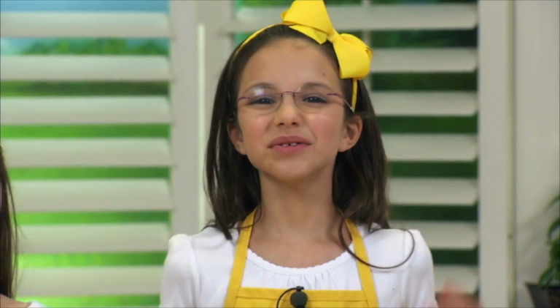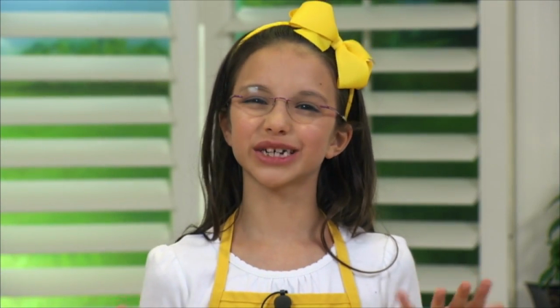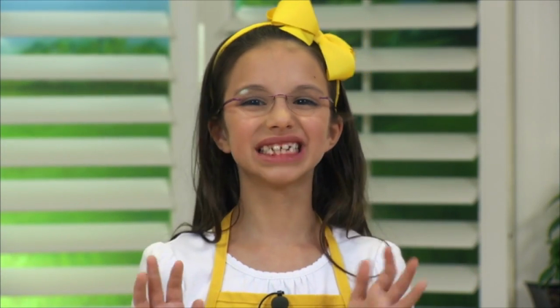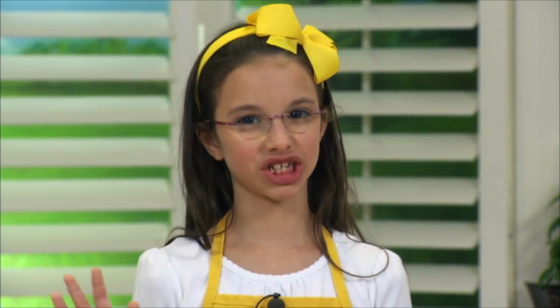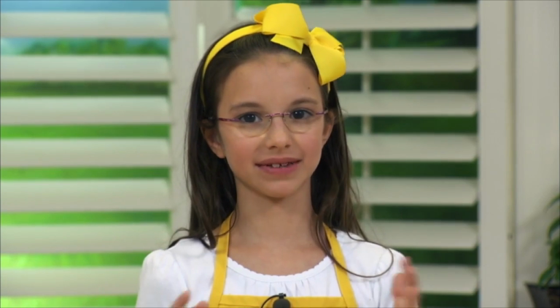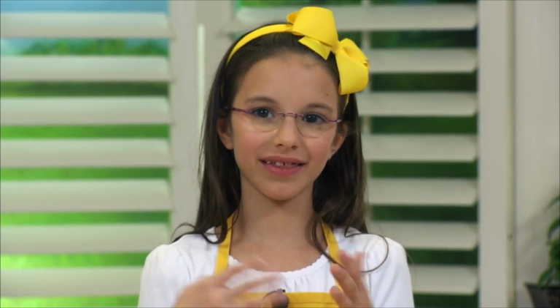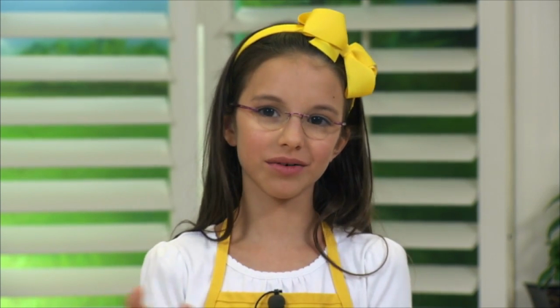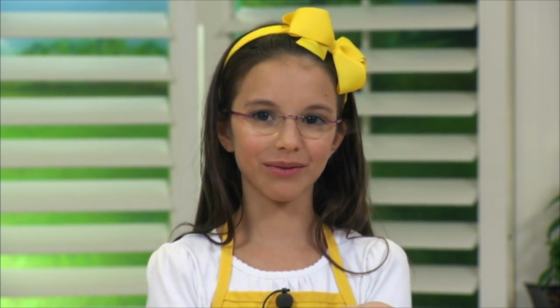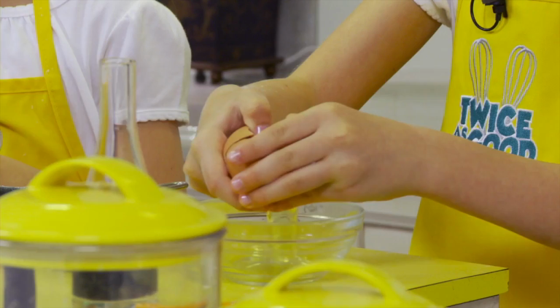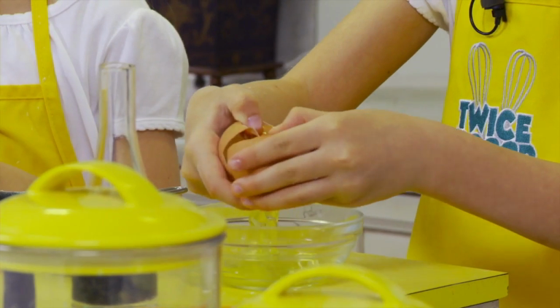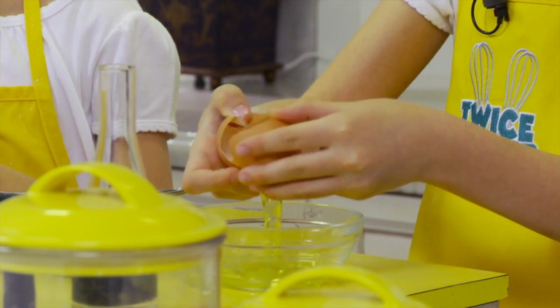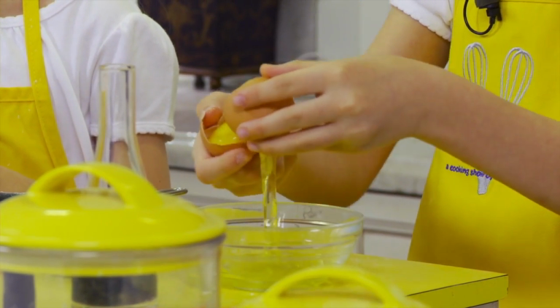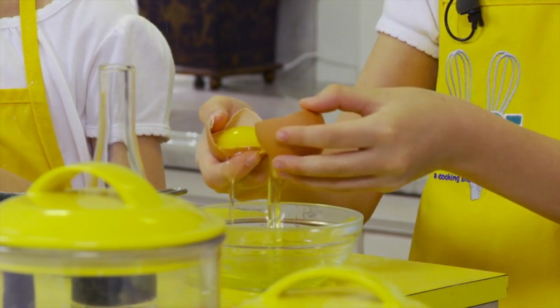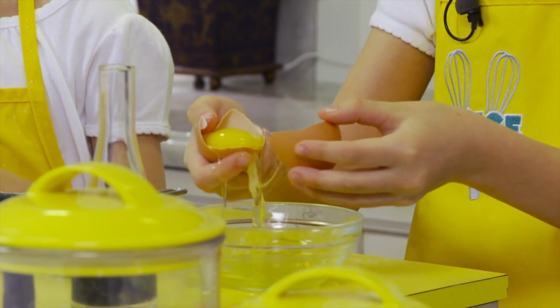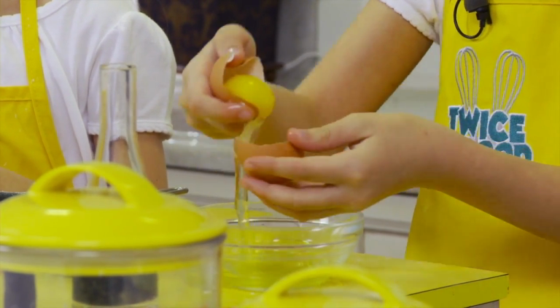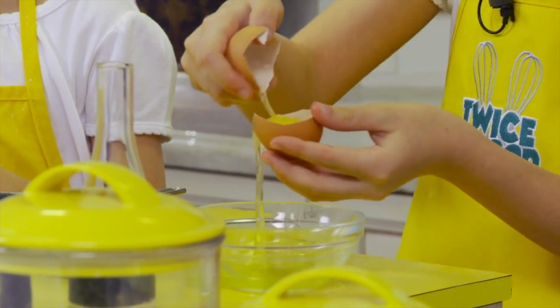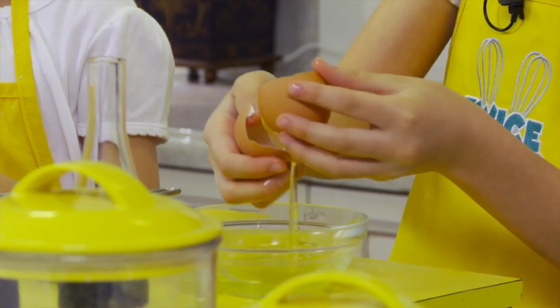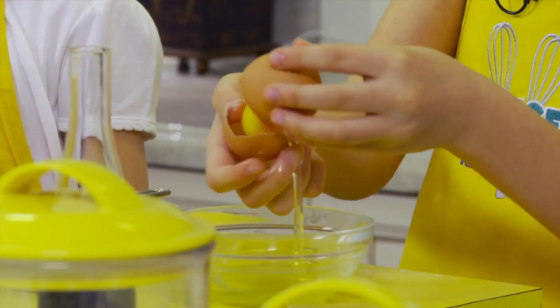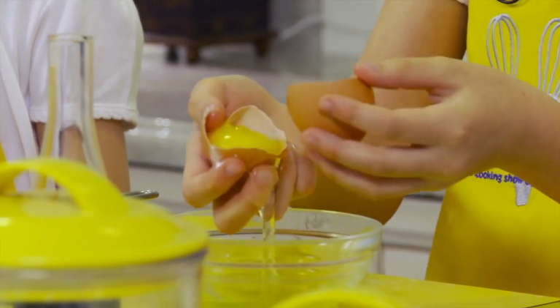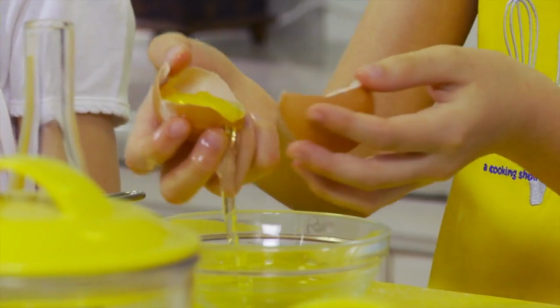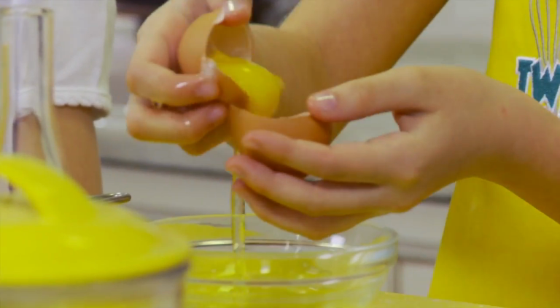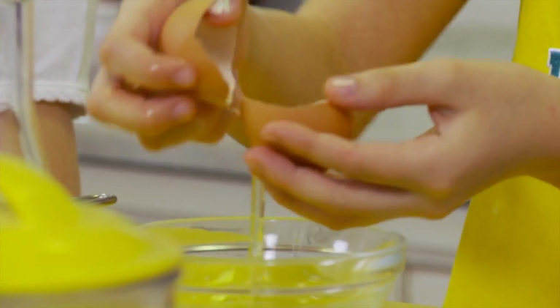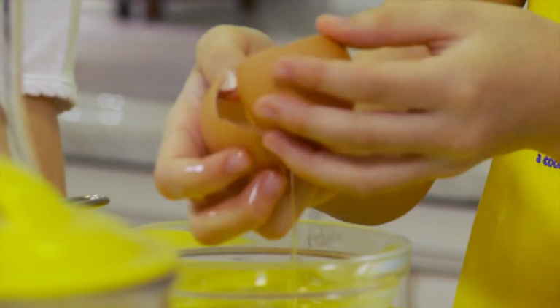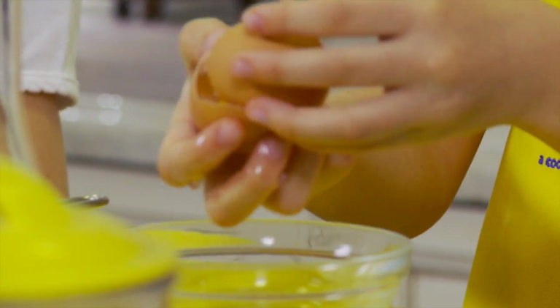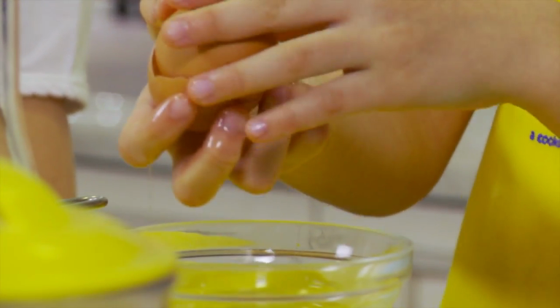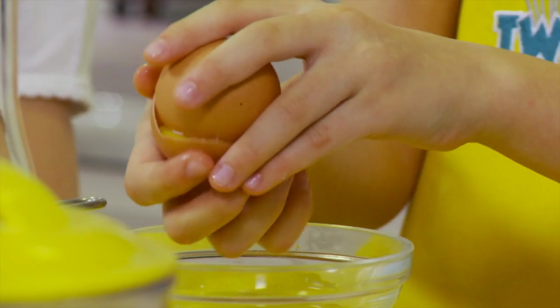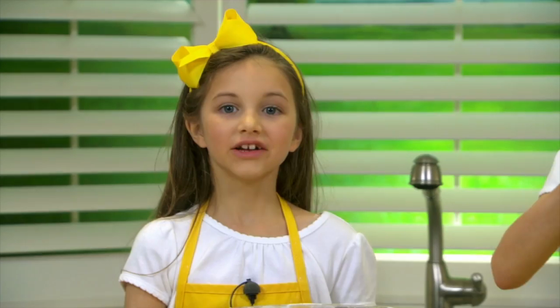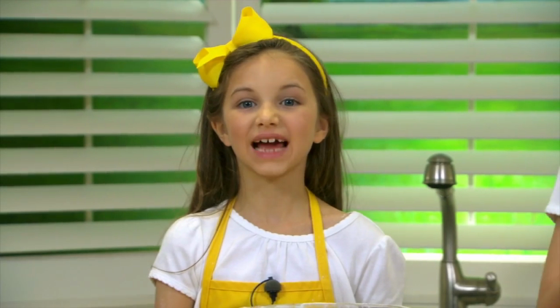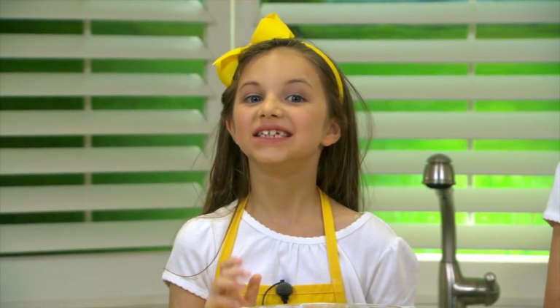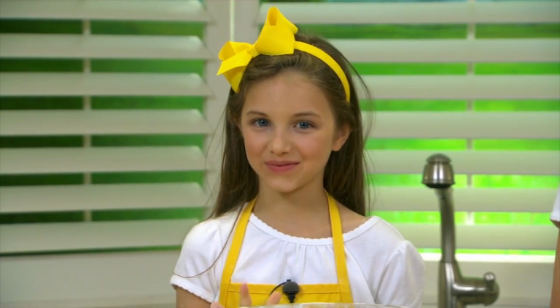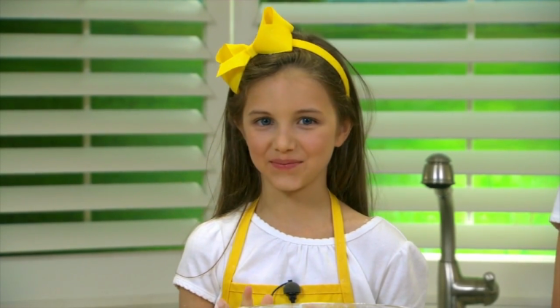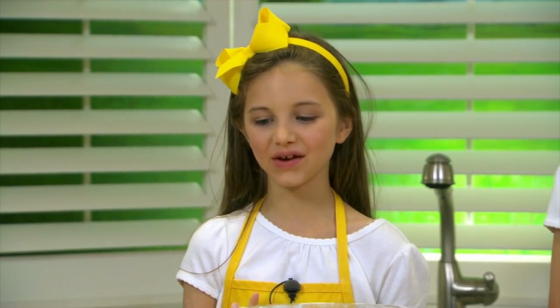Everyone has their own special way of separating the yolk from the egg whites. One way is to use the actual shell and use the two halves of the shell like a teeter-totter. The yolk will stay in while the white slides out.